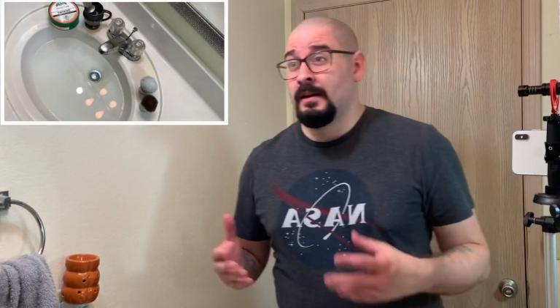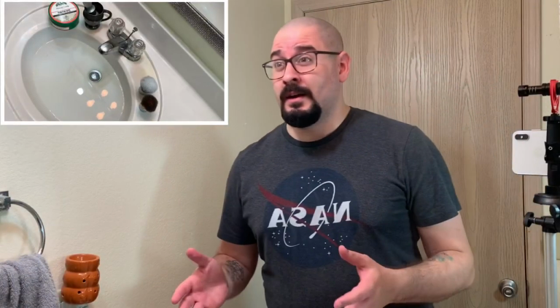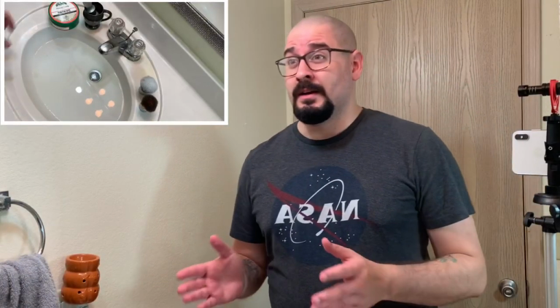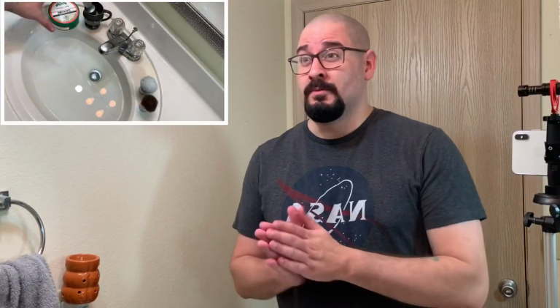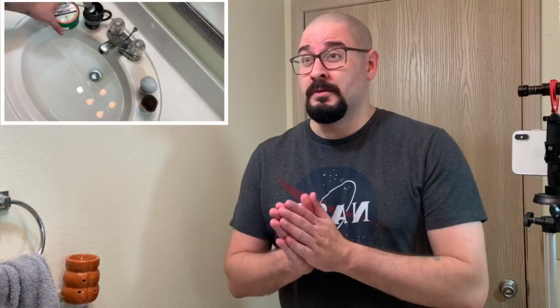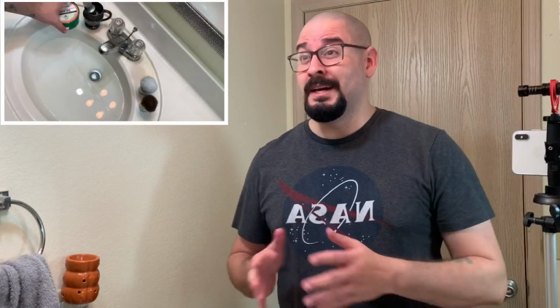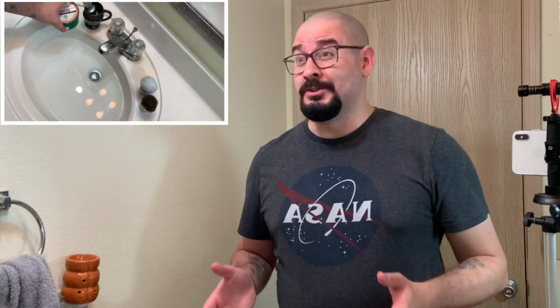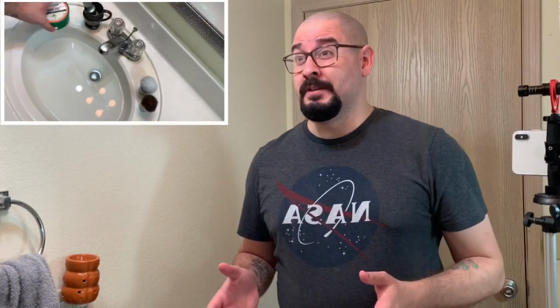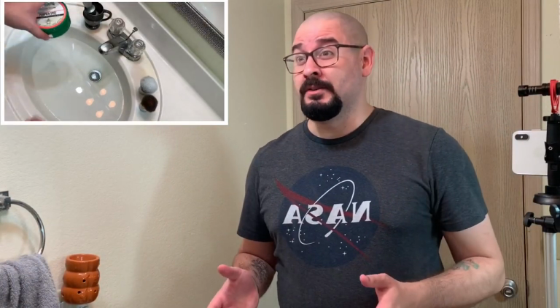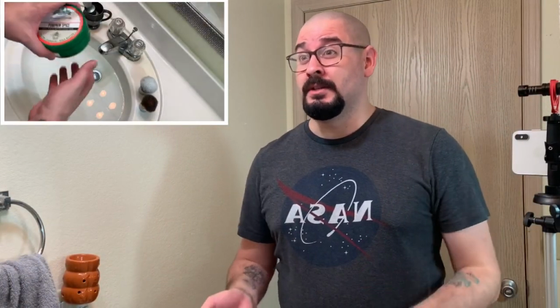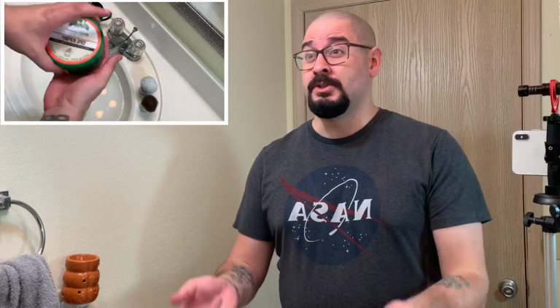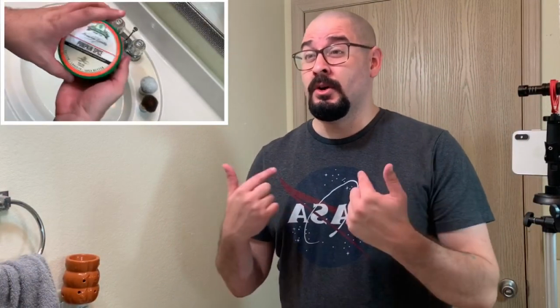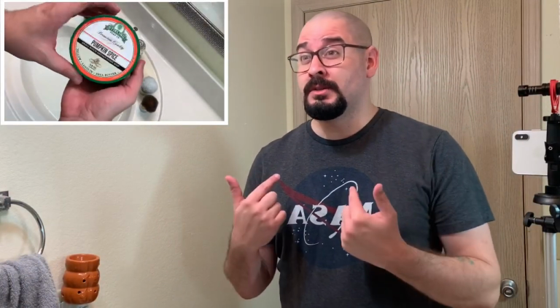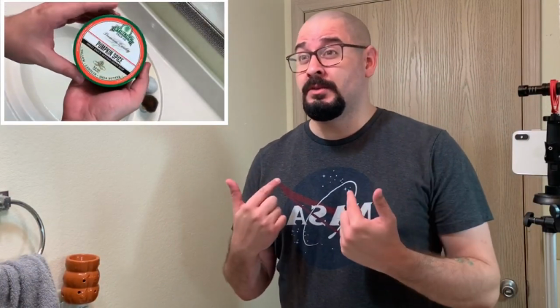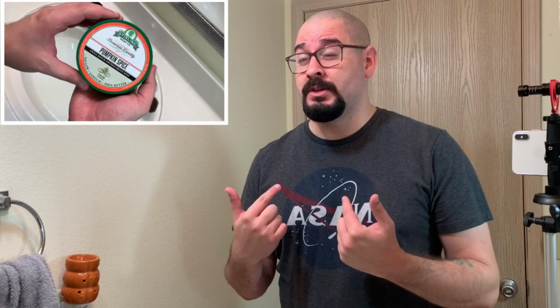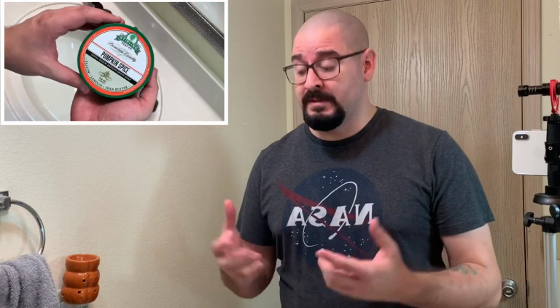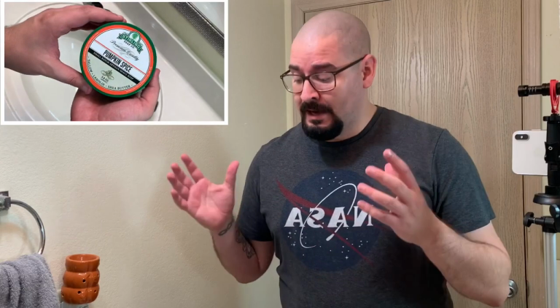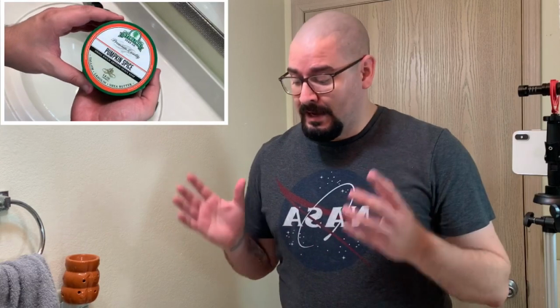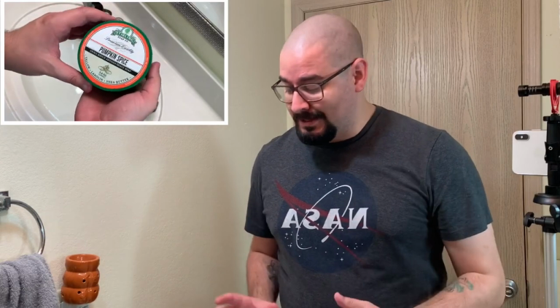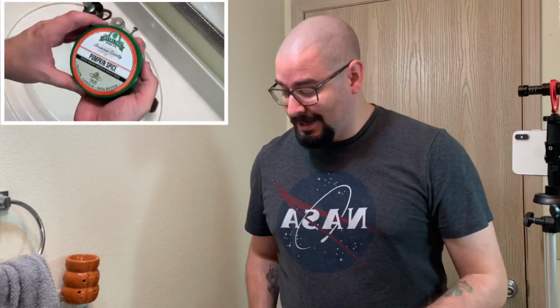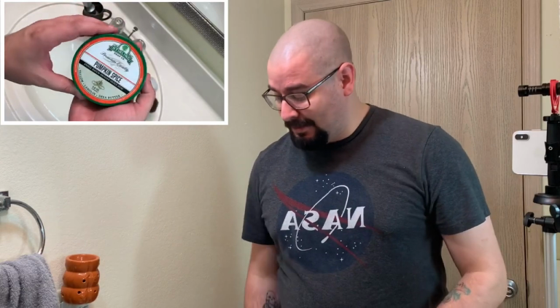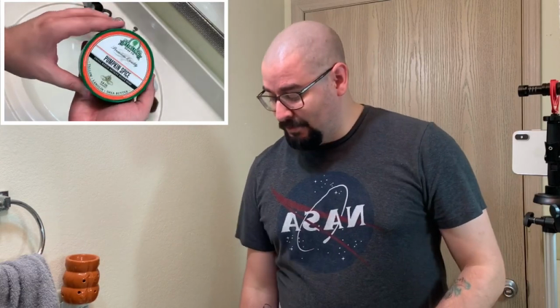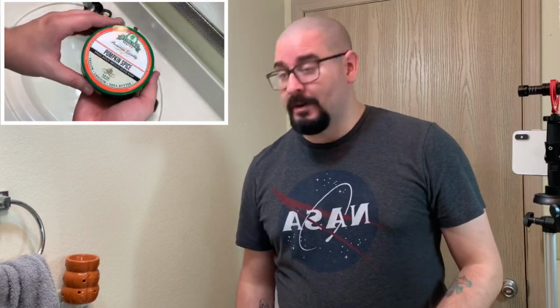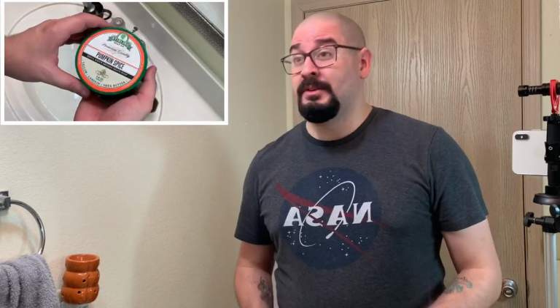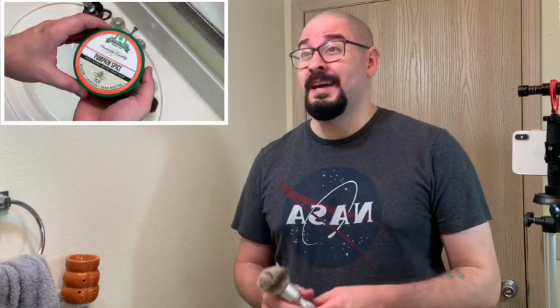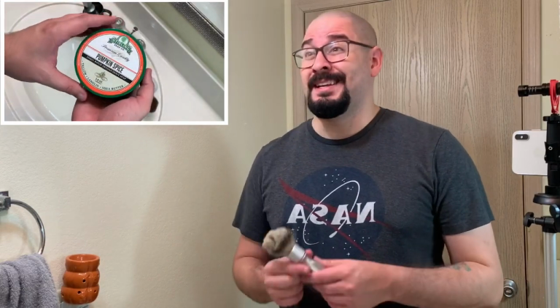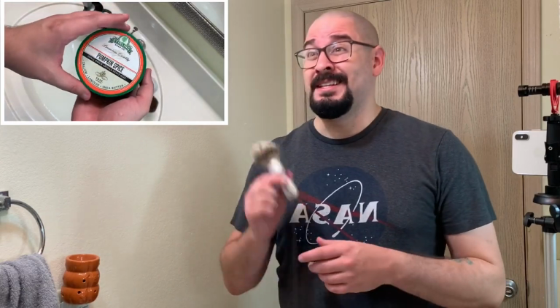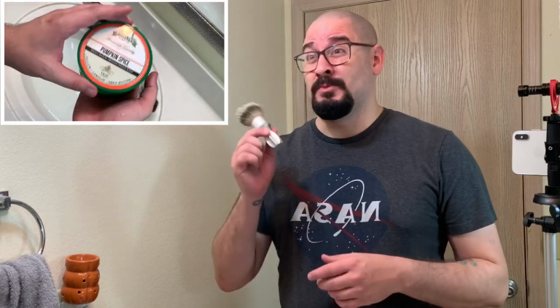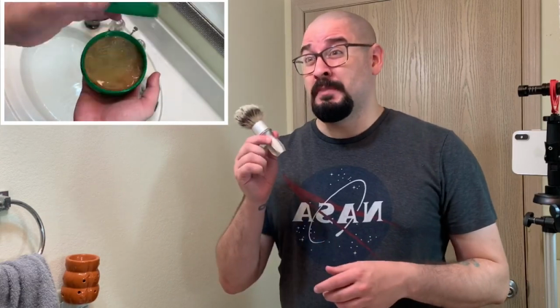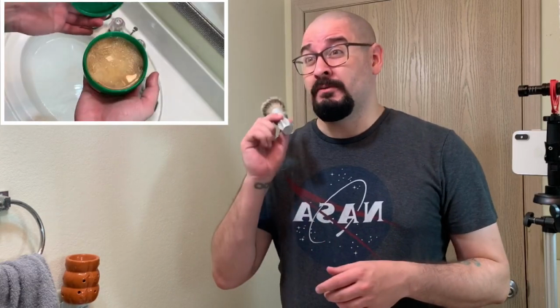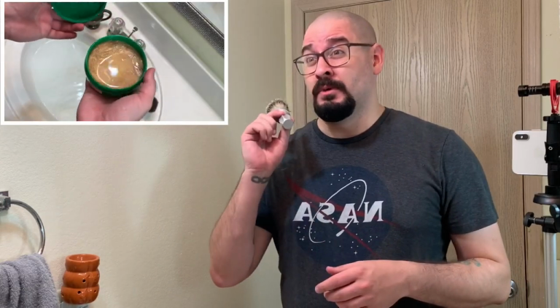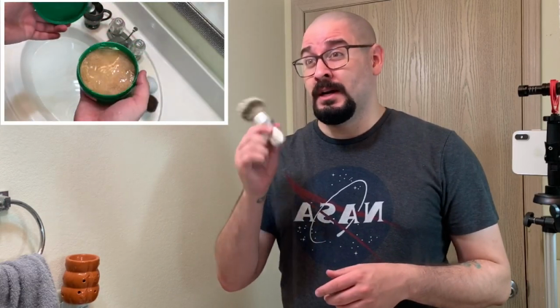Hey guys, and welcome back to The Shaving Toulson. This is your host, Timmy Two Shaves, and today we are going to be looking at the Switchback 400.